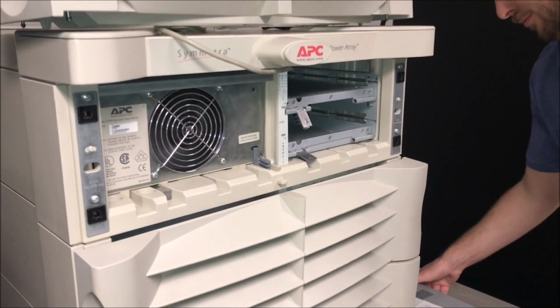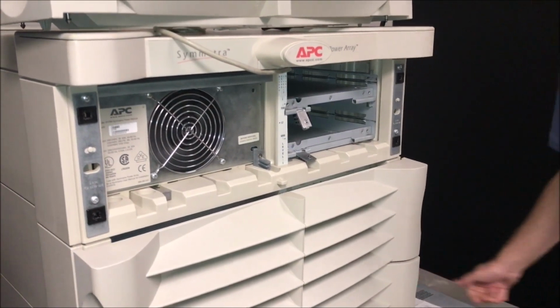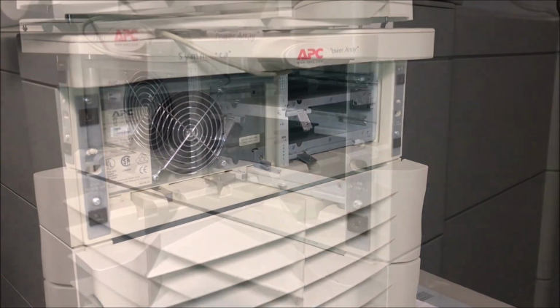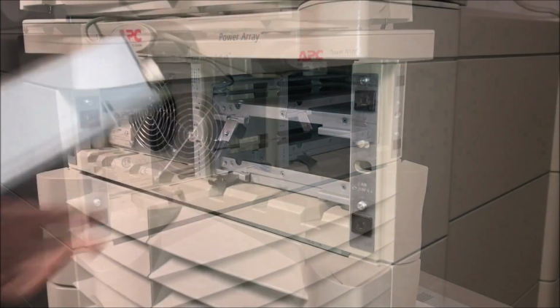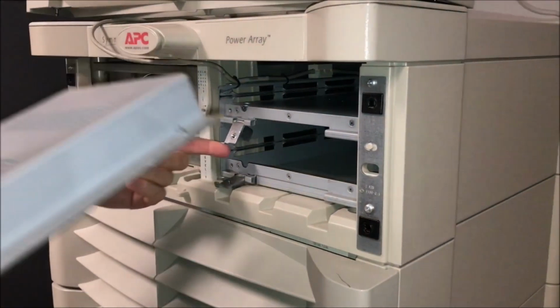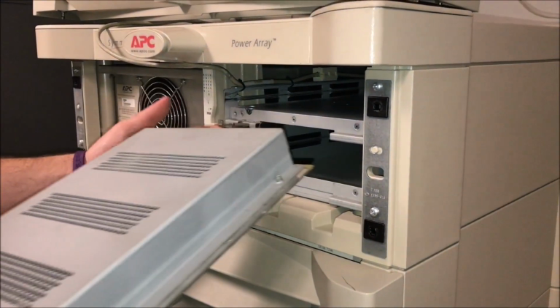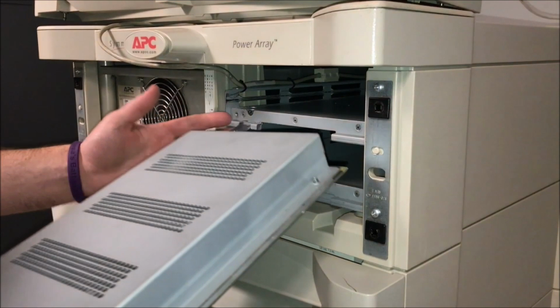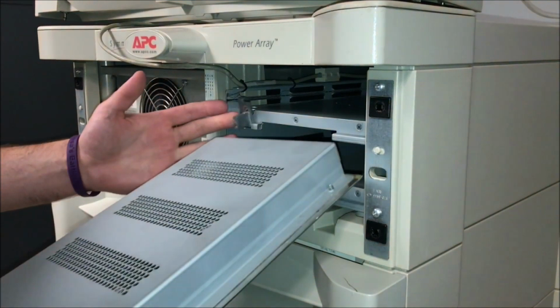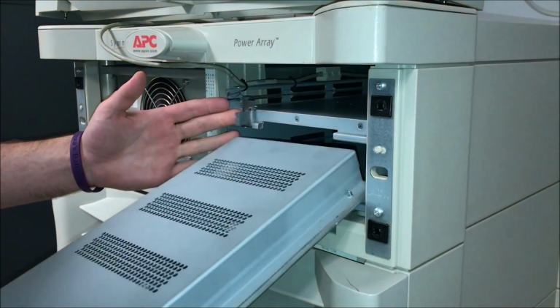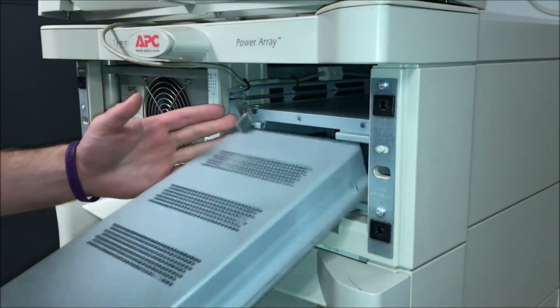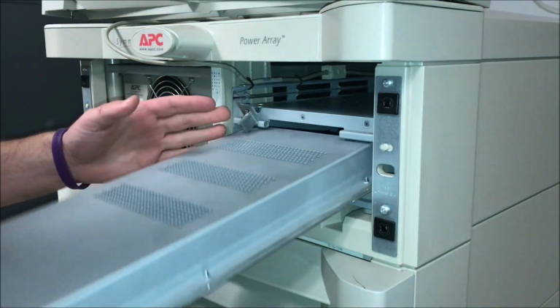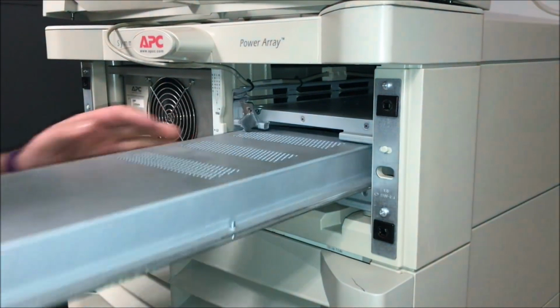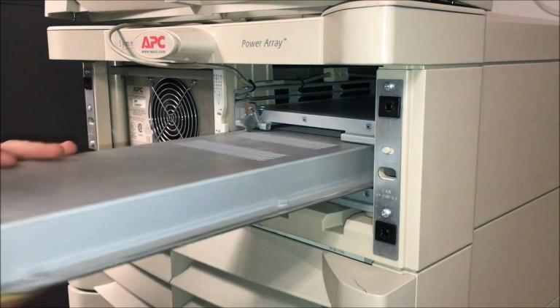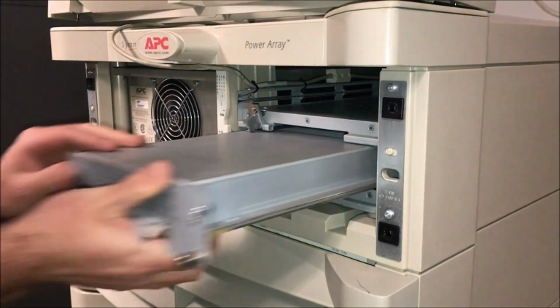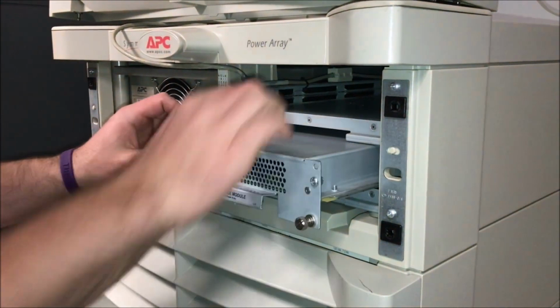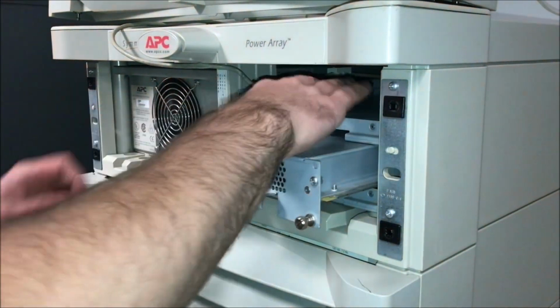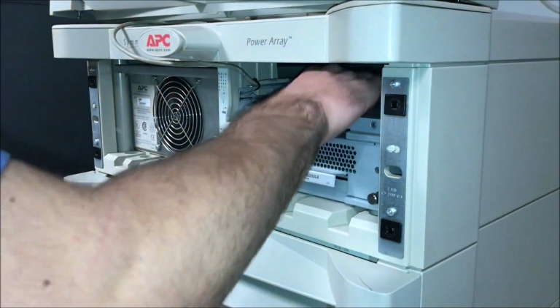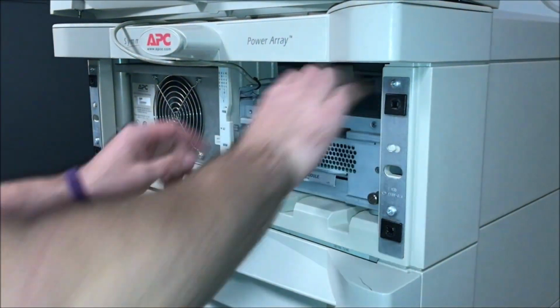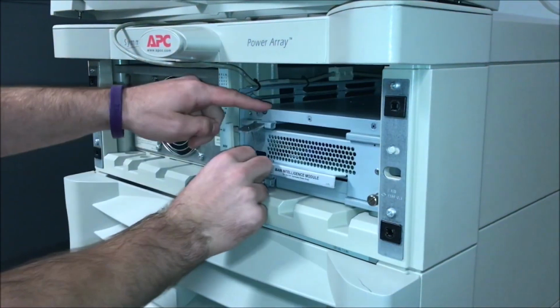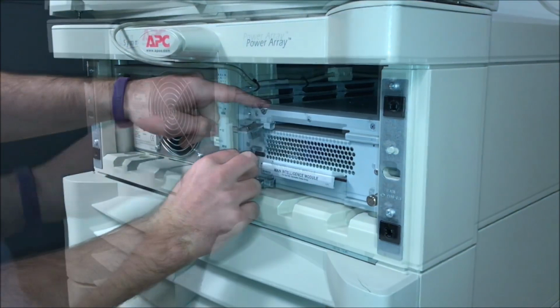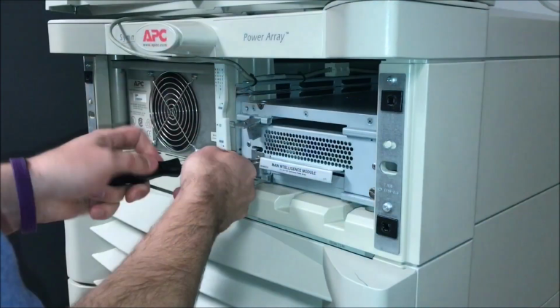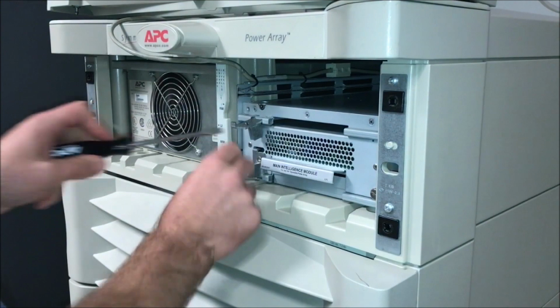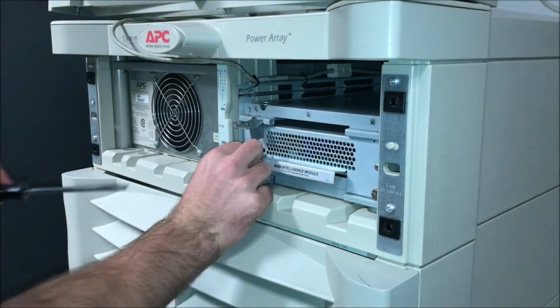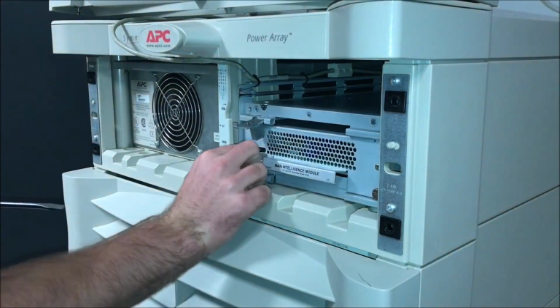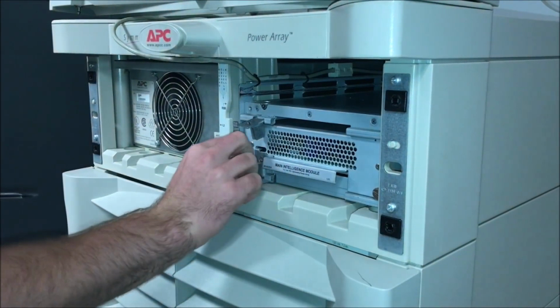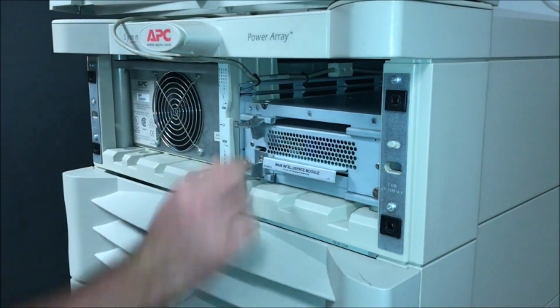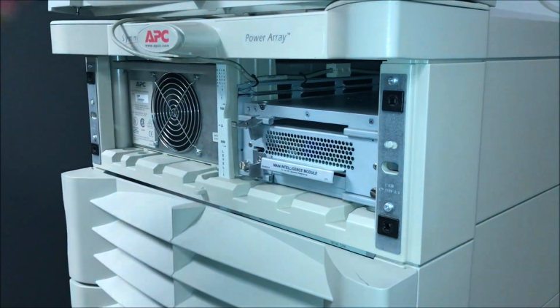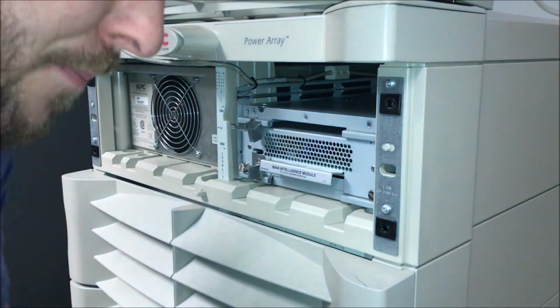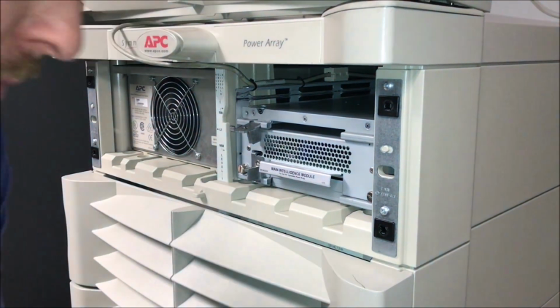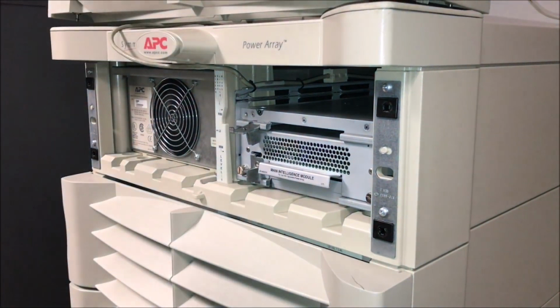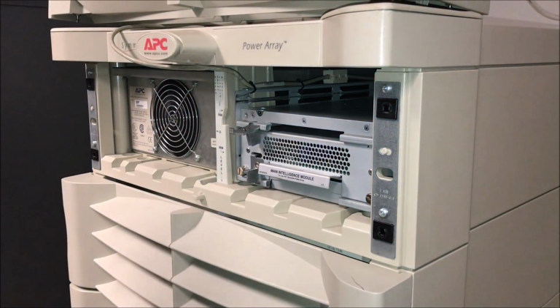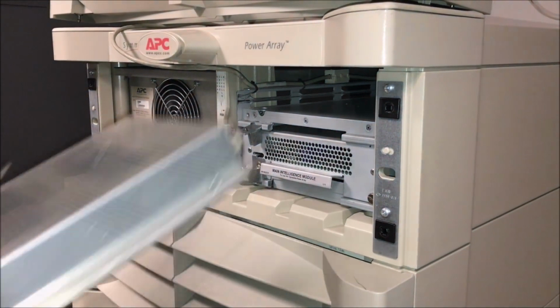Take your two new modules and slide them in. Tighten the two thumb screws and then tighten the plate. Do this for both modules.